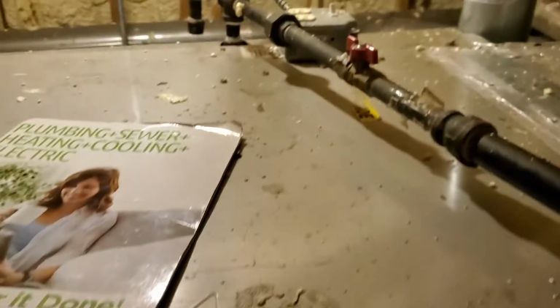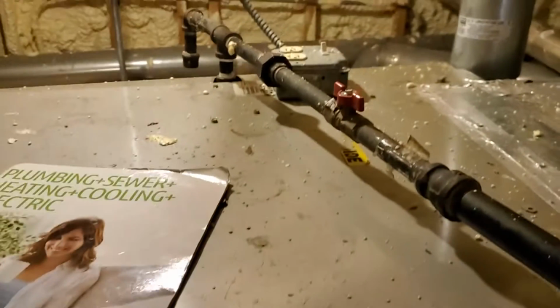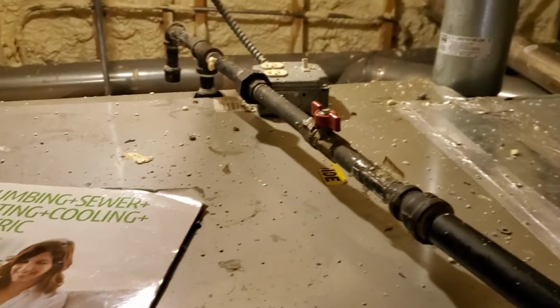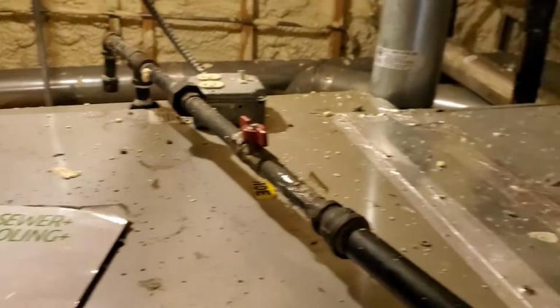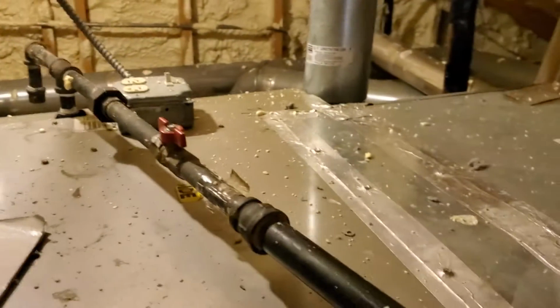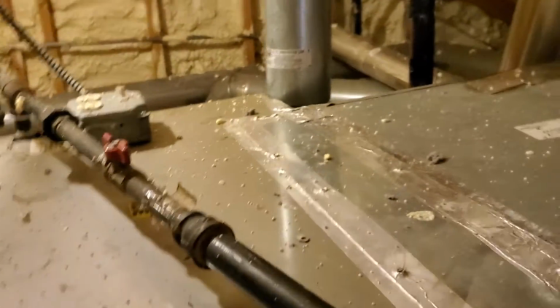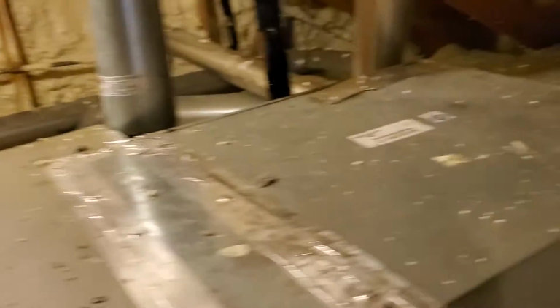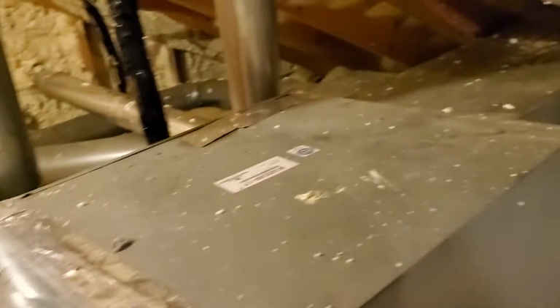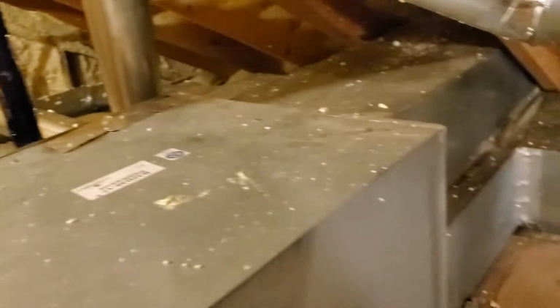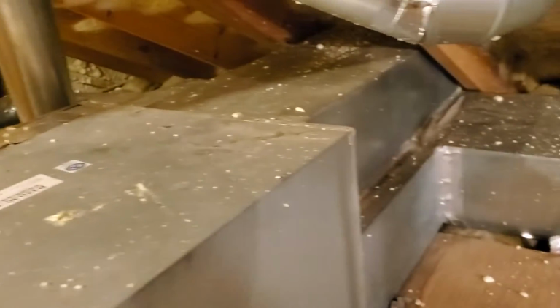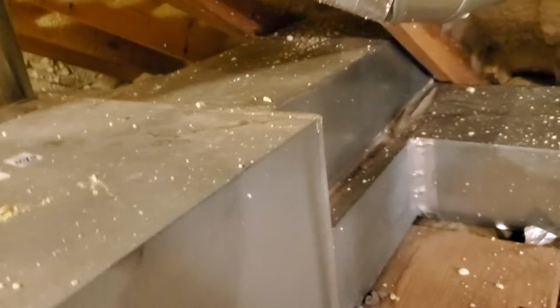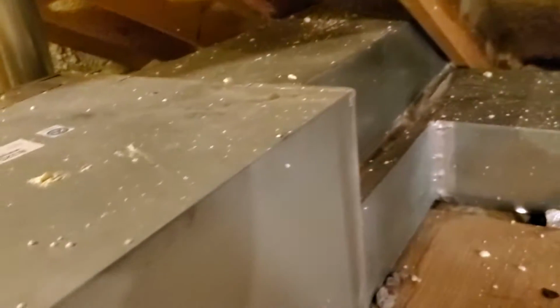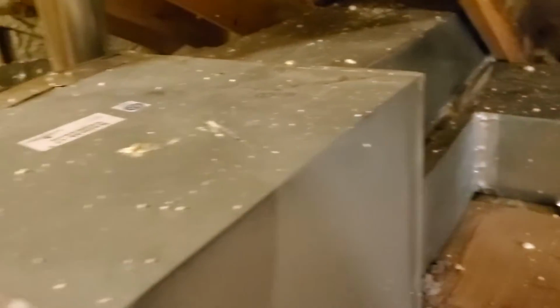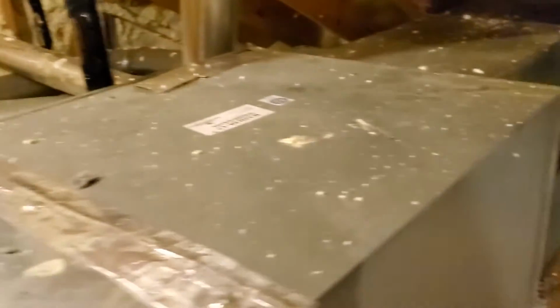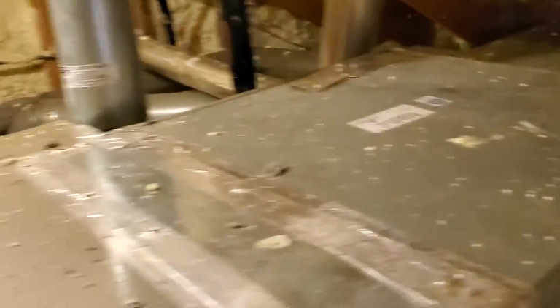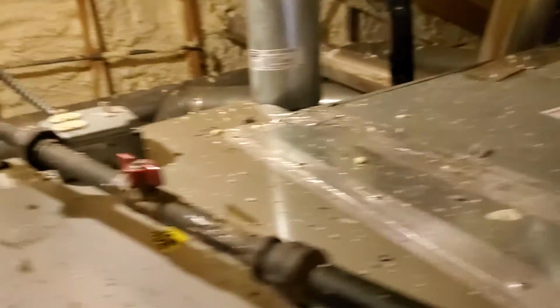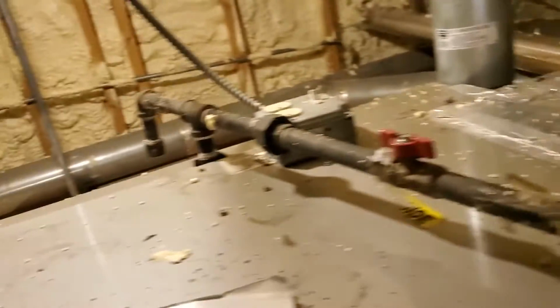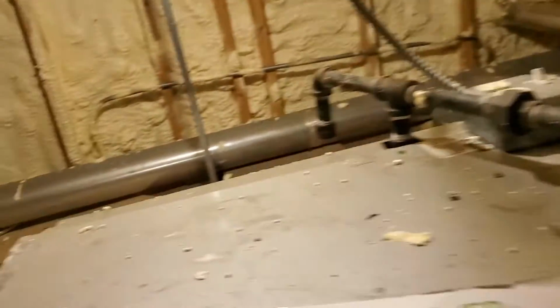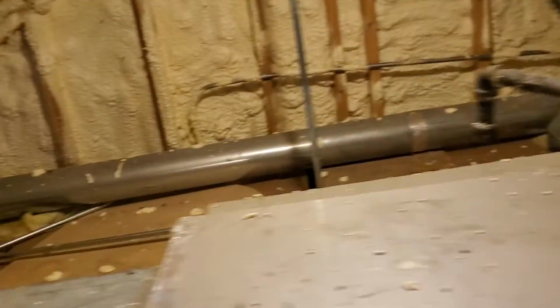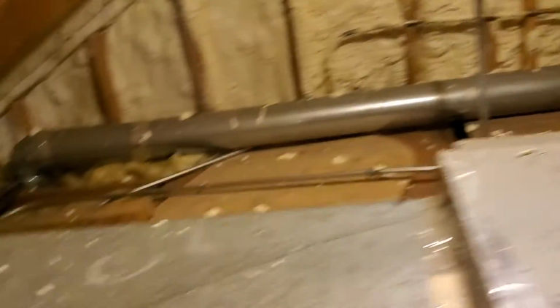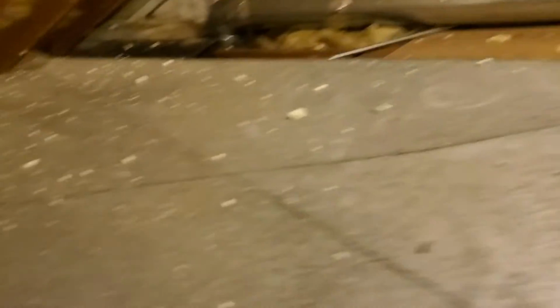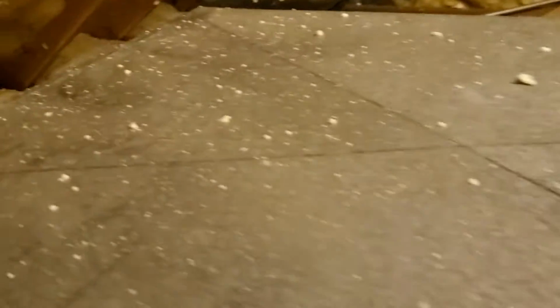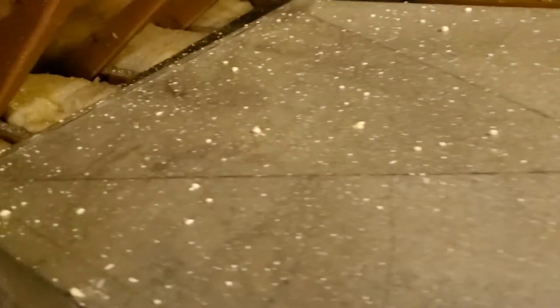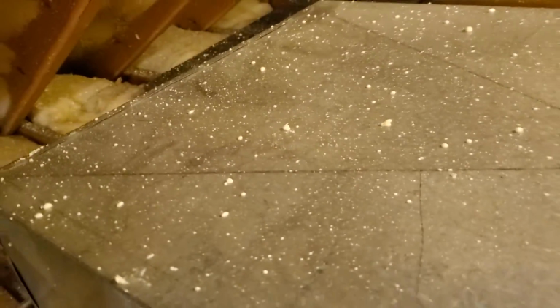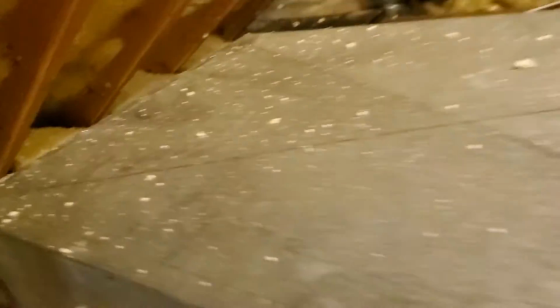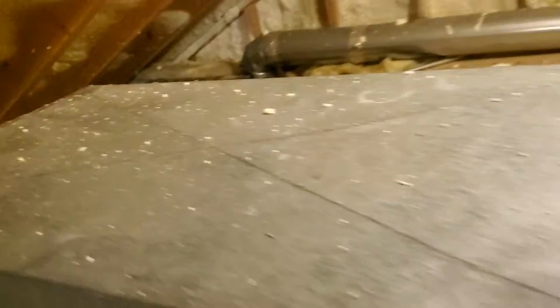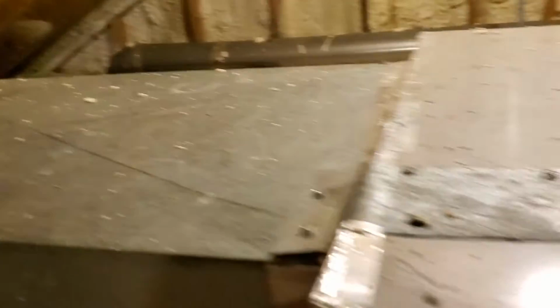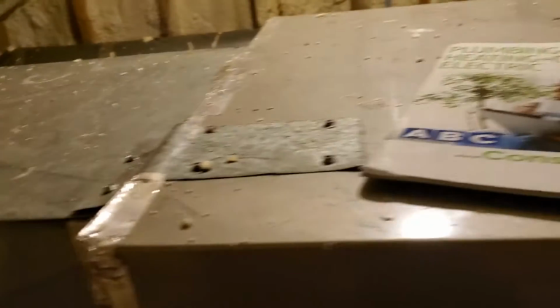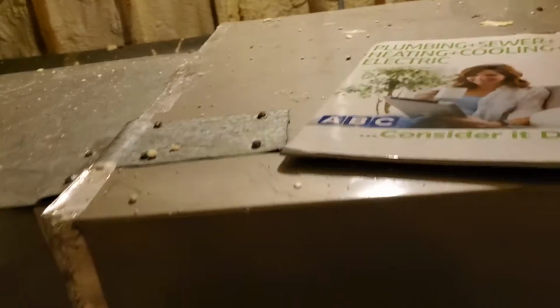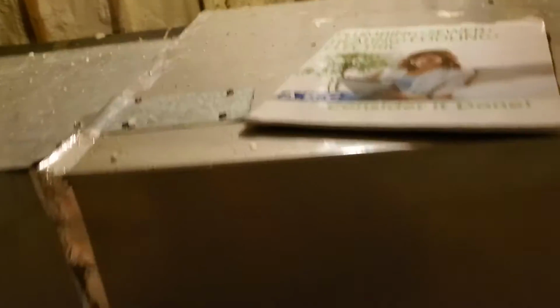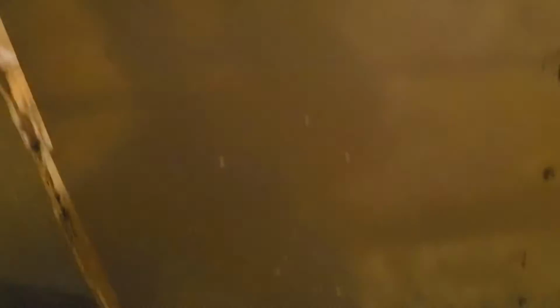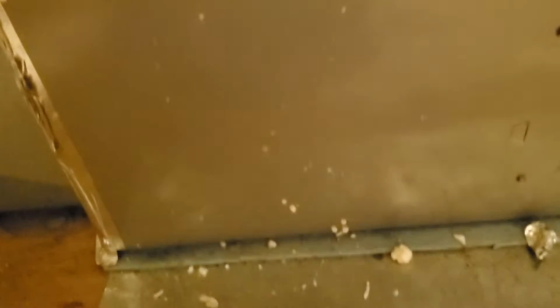Hello, gentlemen. We've got an 80% efficiency unit in the attic. It has a three-ton unit. The customer is thinking about moving the three-ton — I'll go out and take a video of that as well.